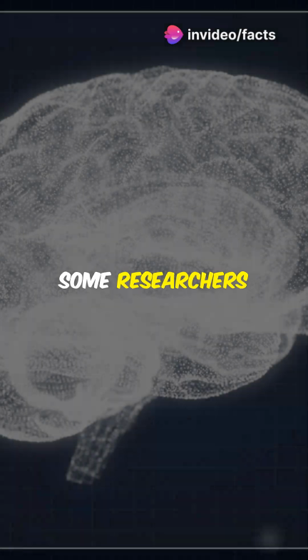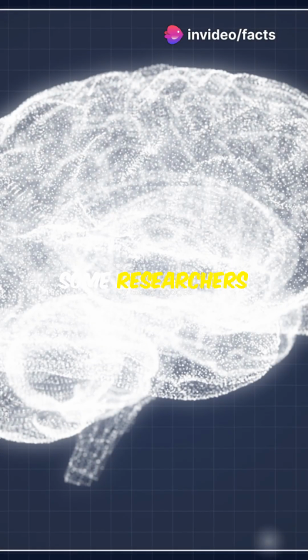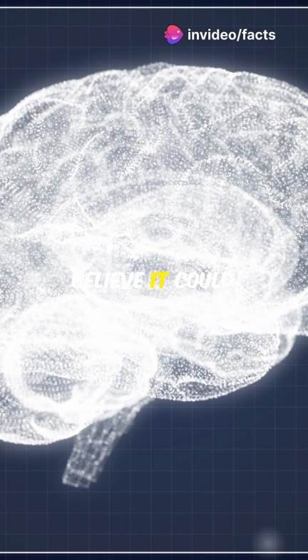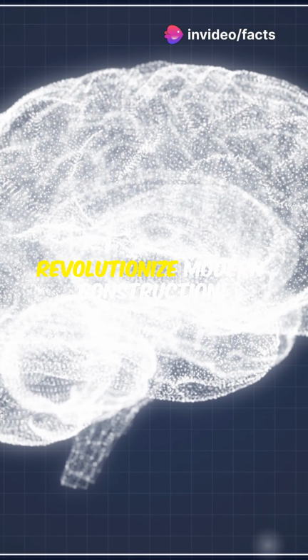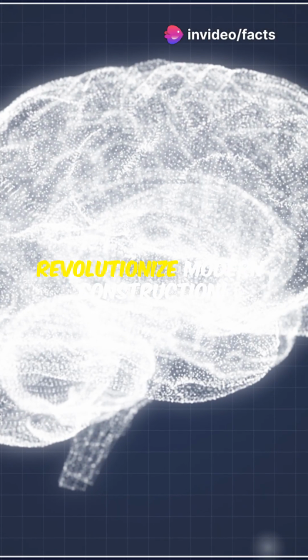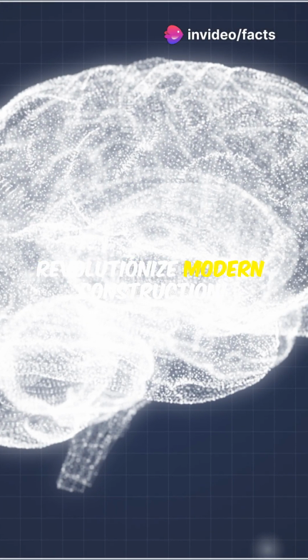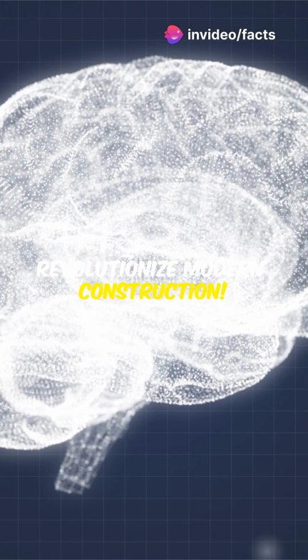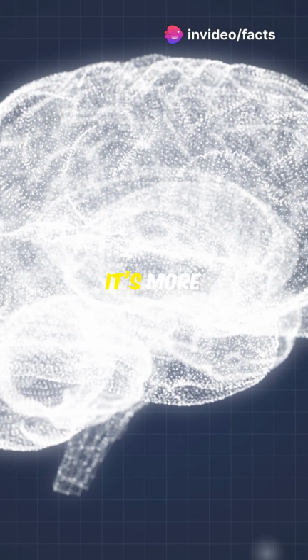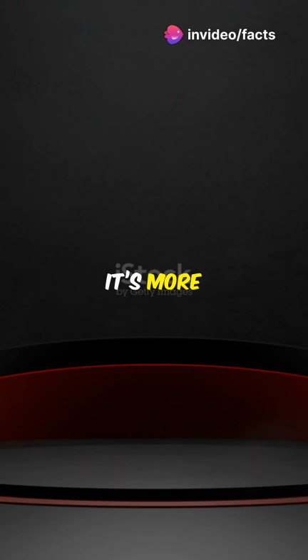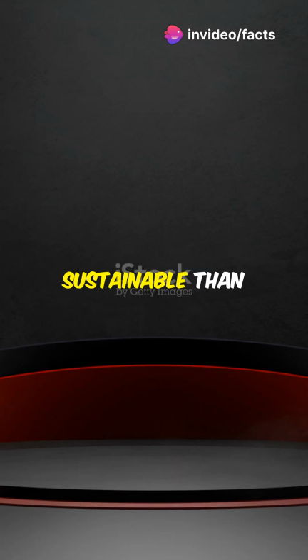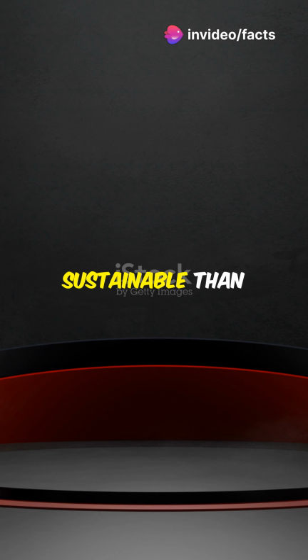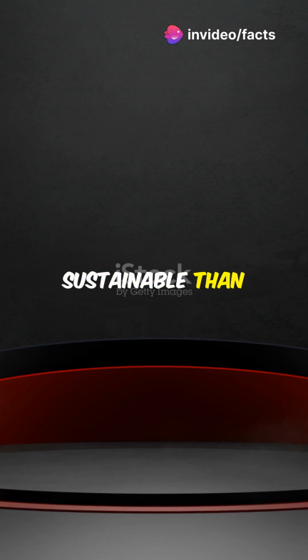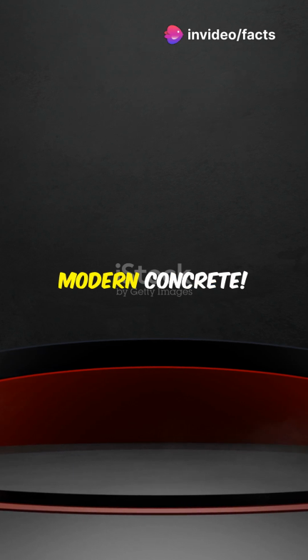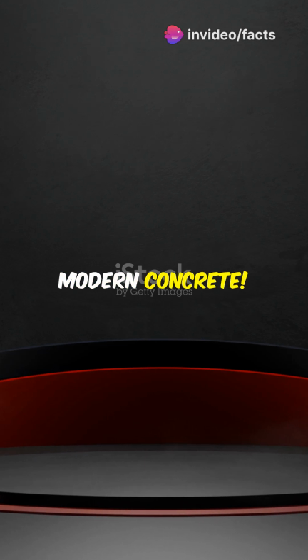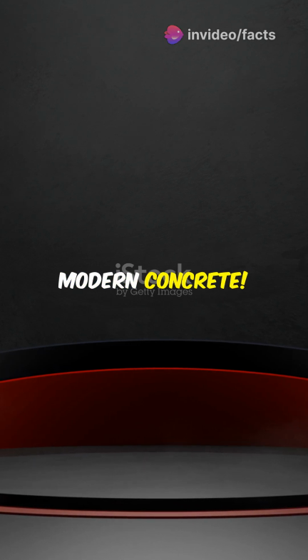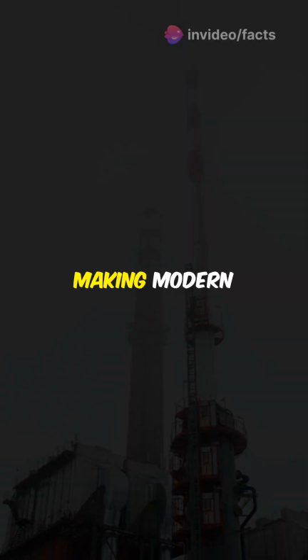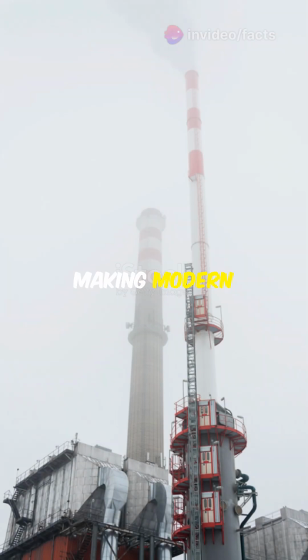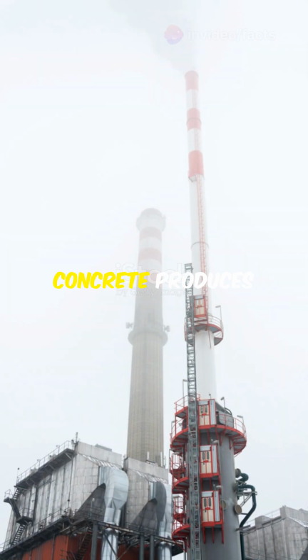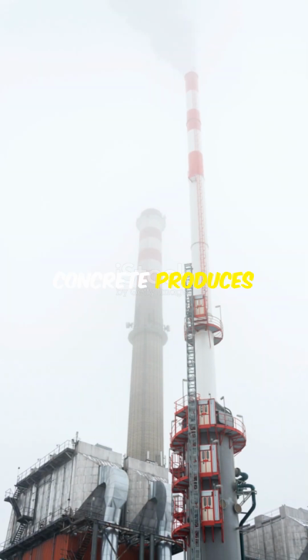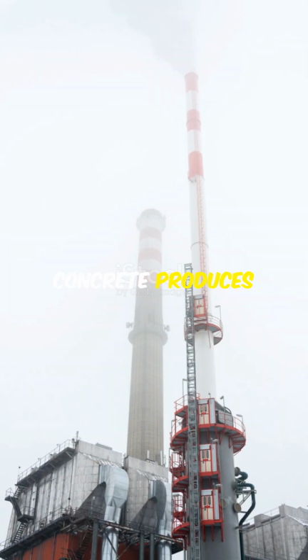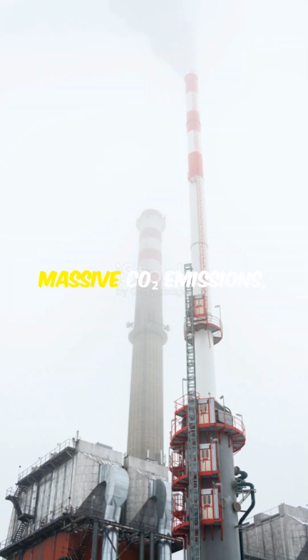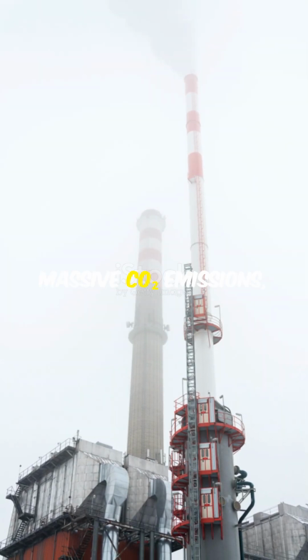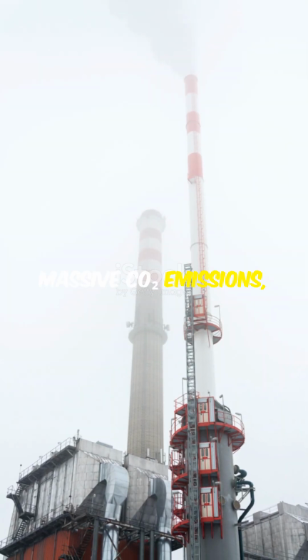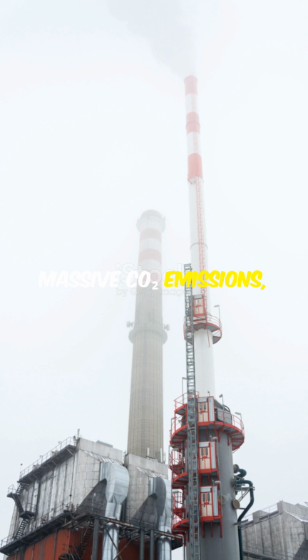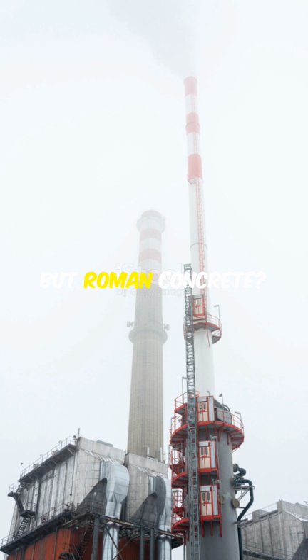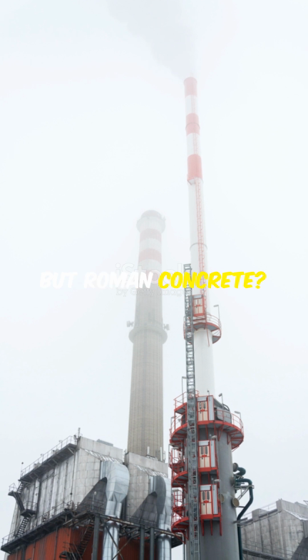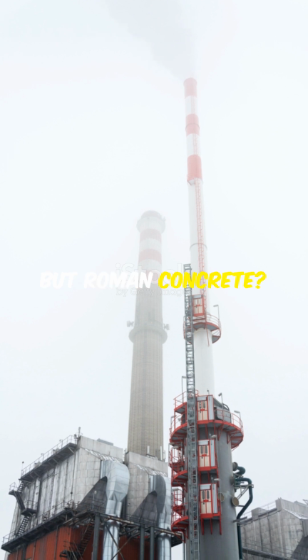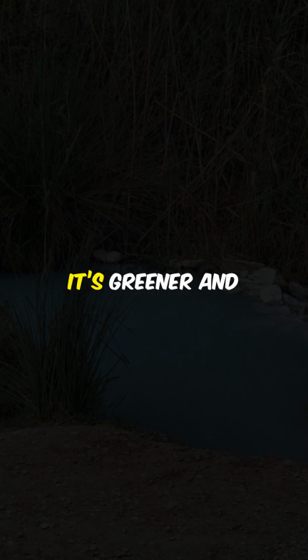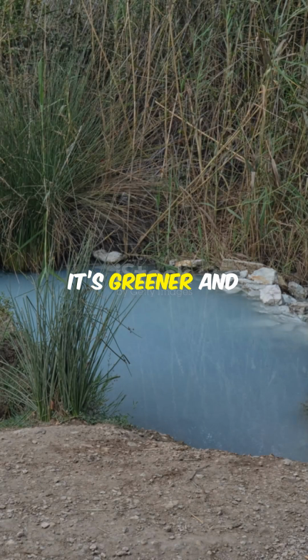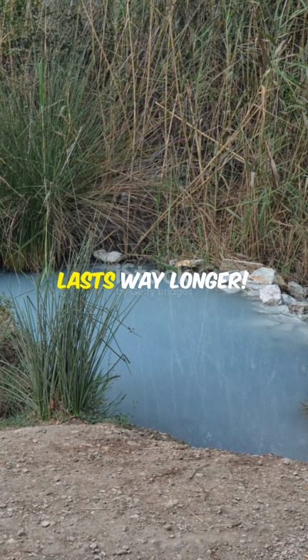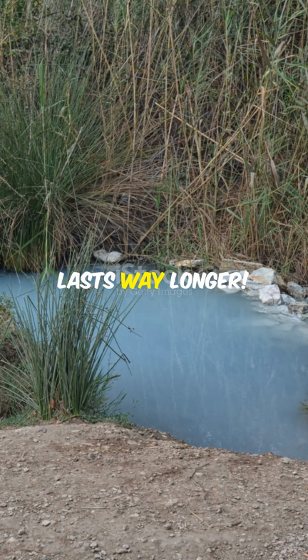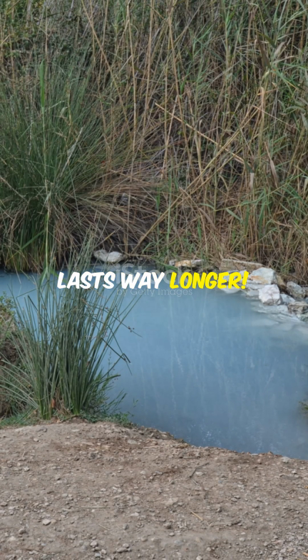Some researchers believe it could revolutionize modern construction. It's more sustainable than modern concrete — making modern concrete produces massive CO2 emissions, but Roman concrete is greener and lasts way longer.